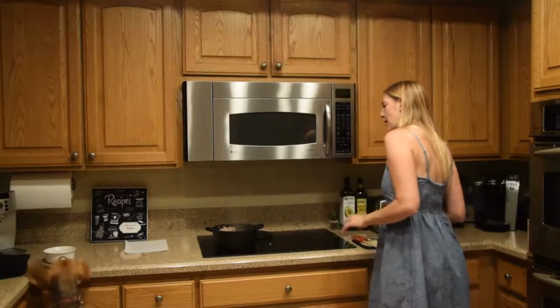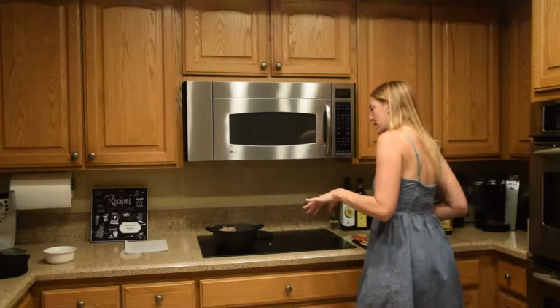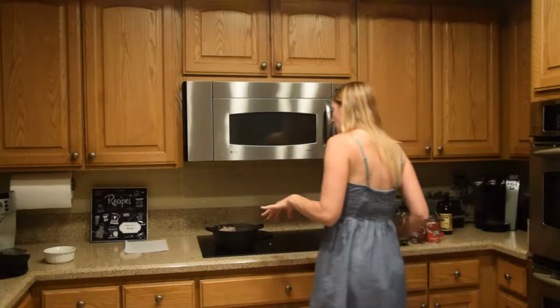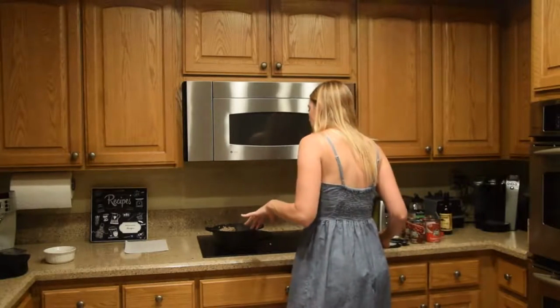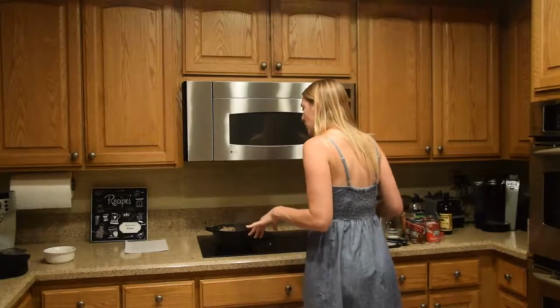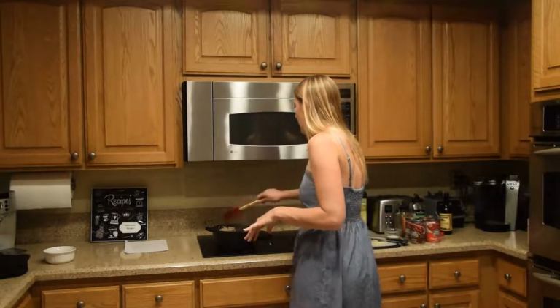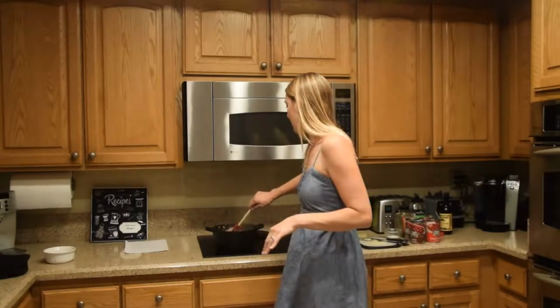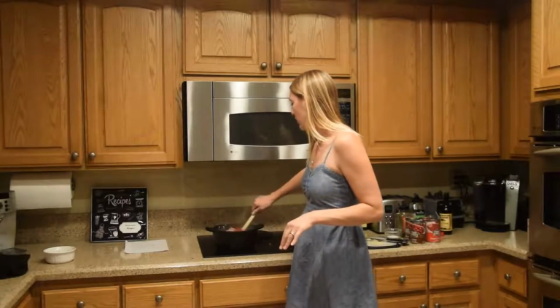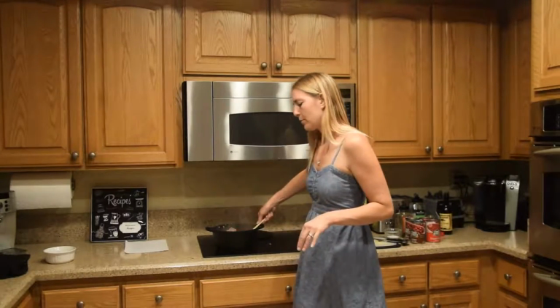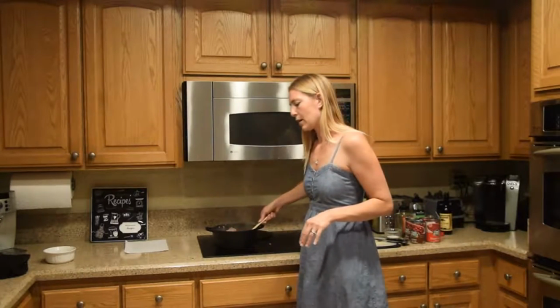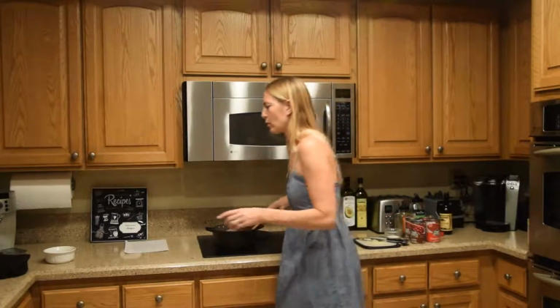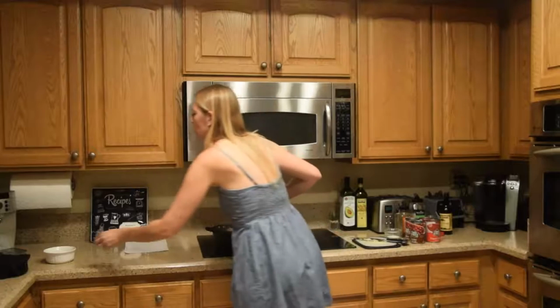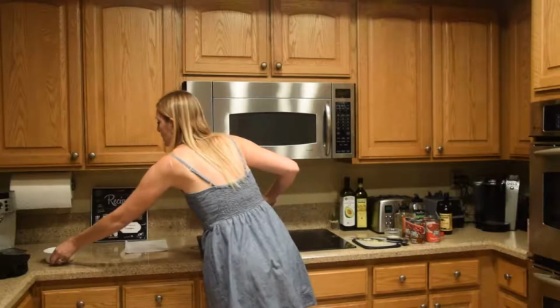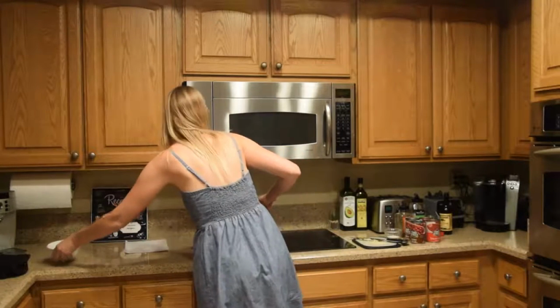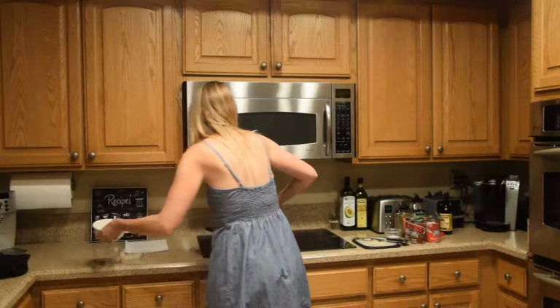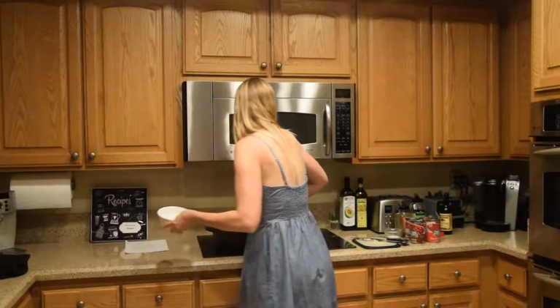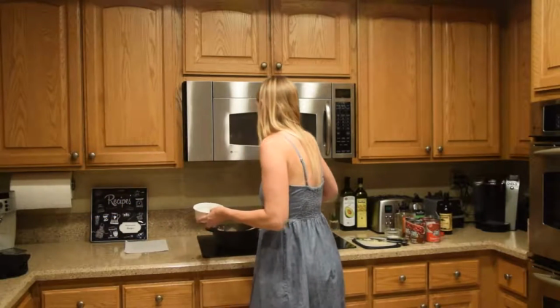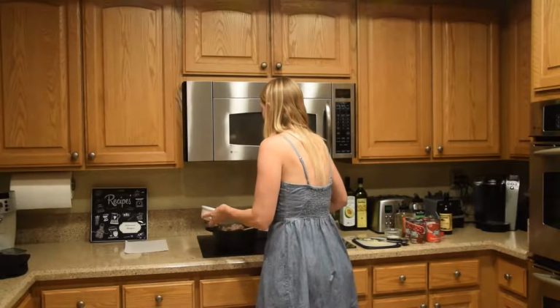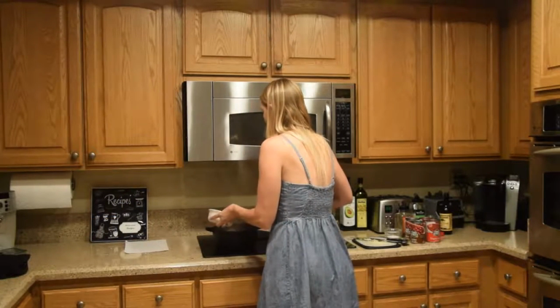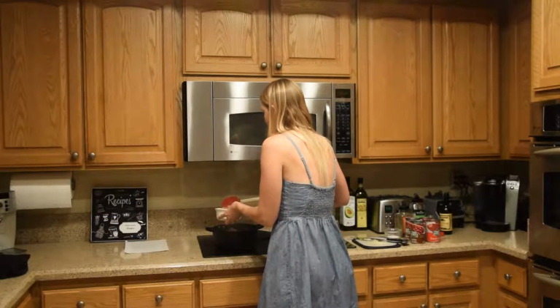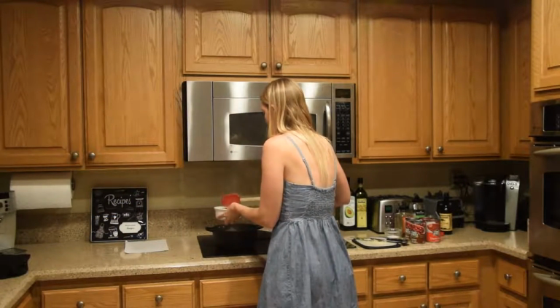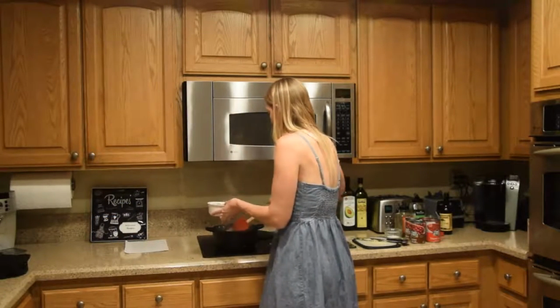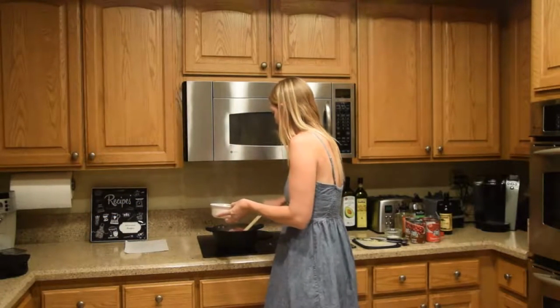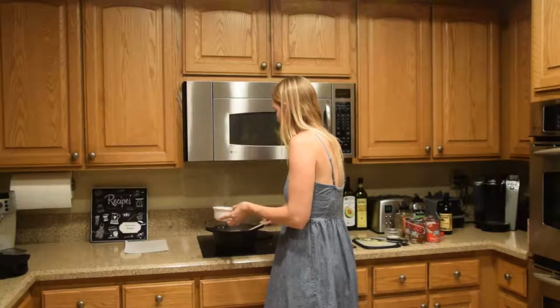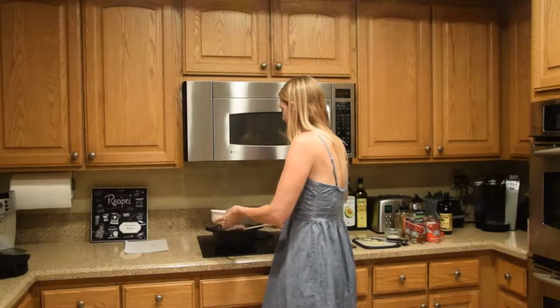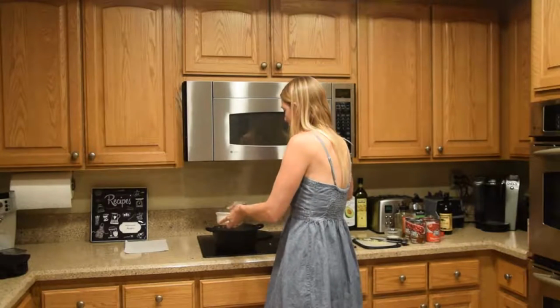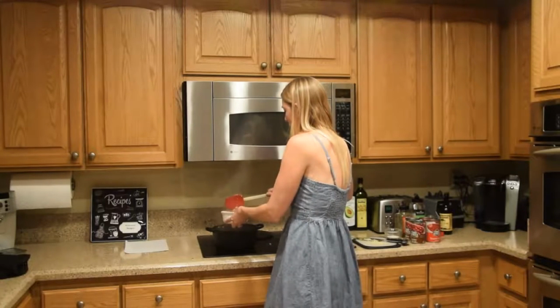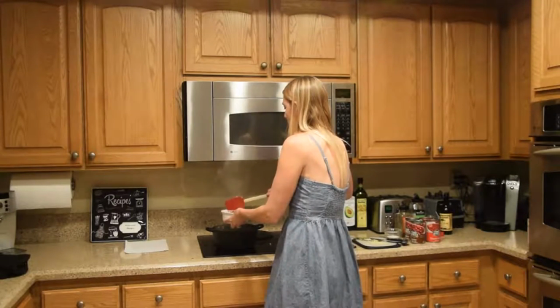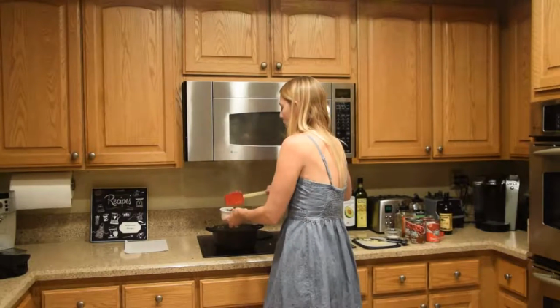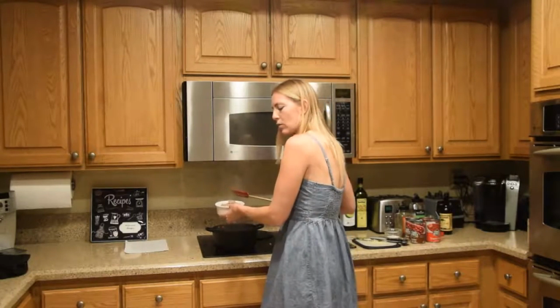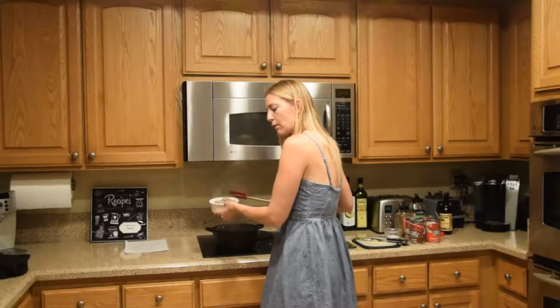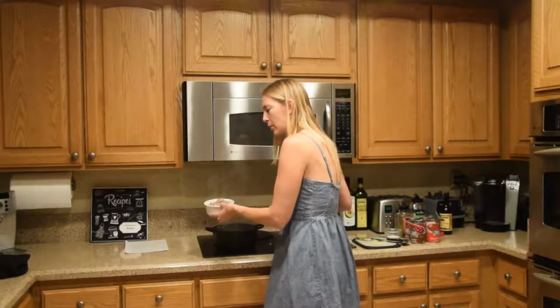I have my pound of ground turkey and my beagle Ruby here is wanting her dinner, so I'm going to give her one little scoop. I'm going to add an extra for her and let that cool down for you, Ruby.